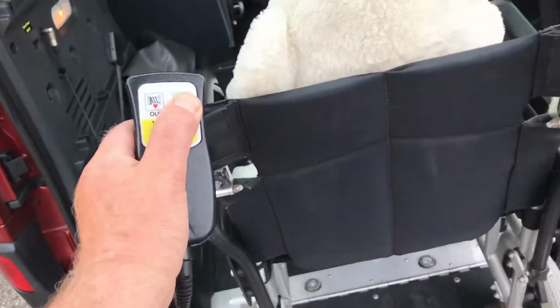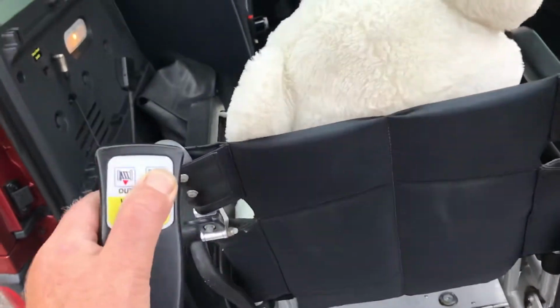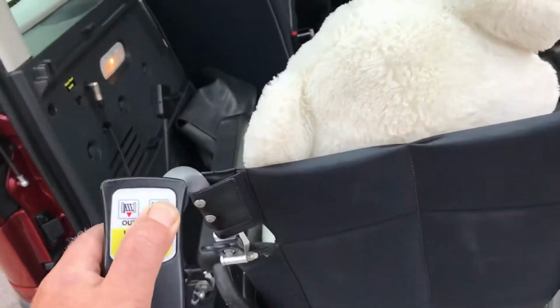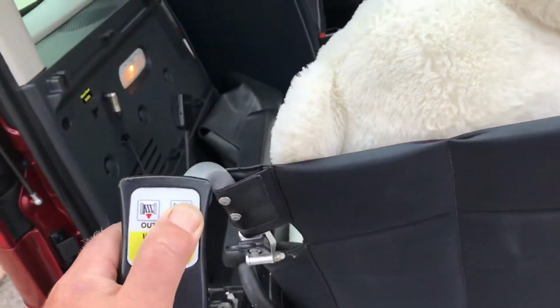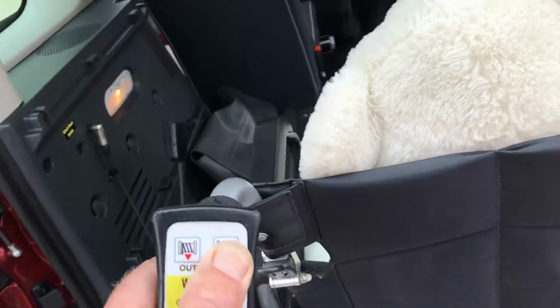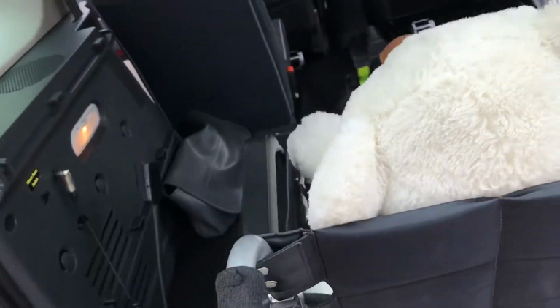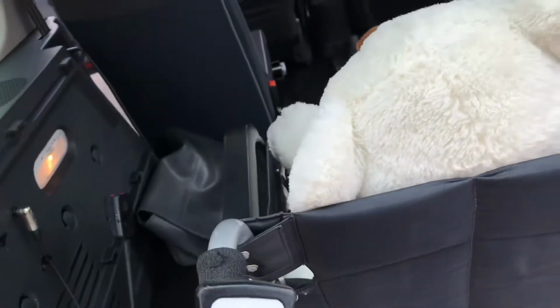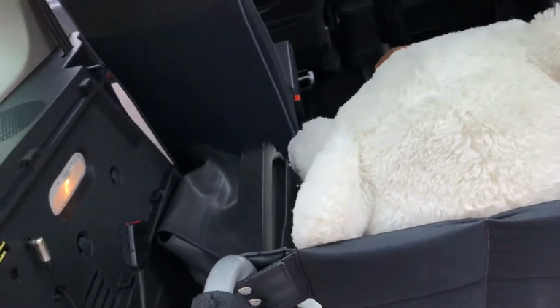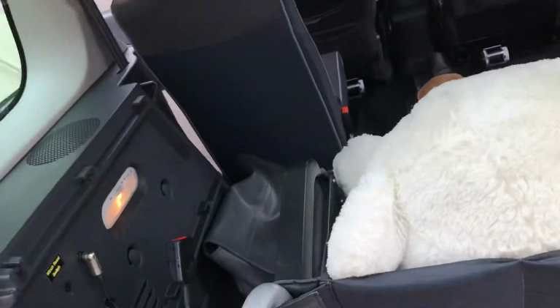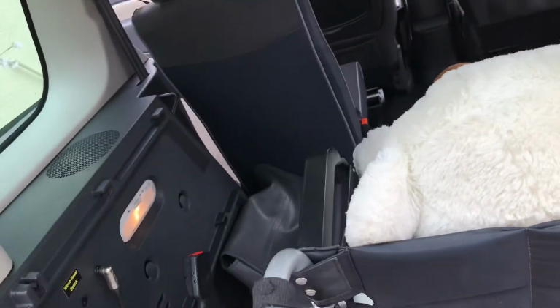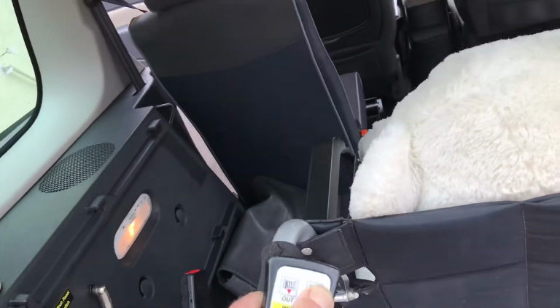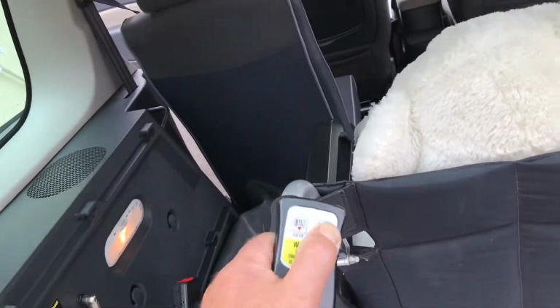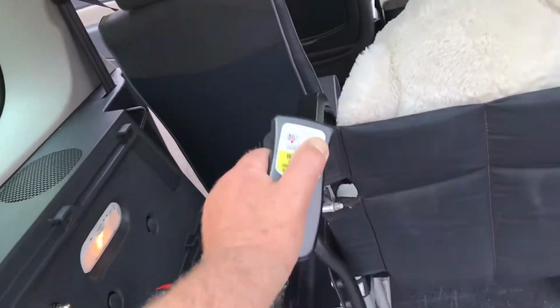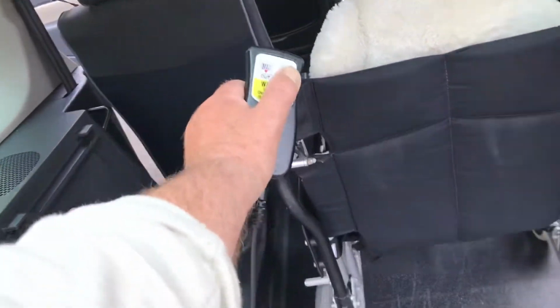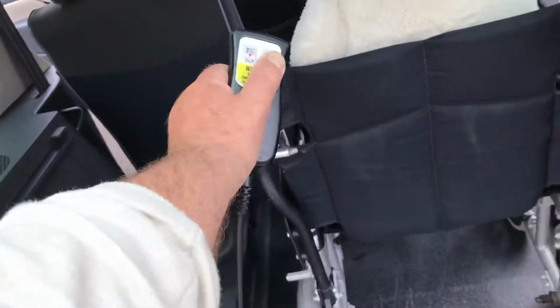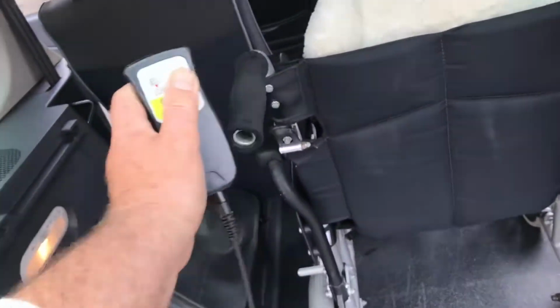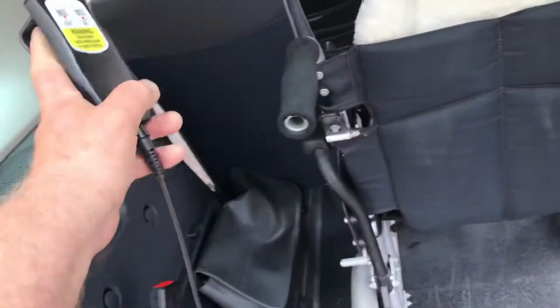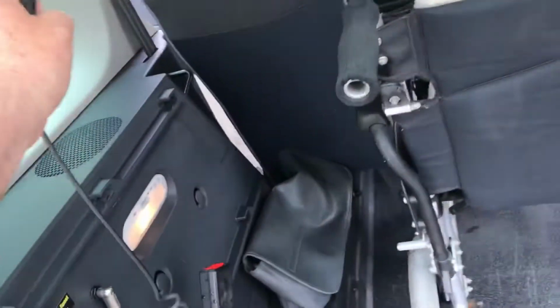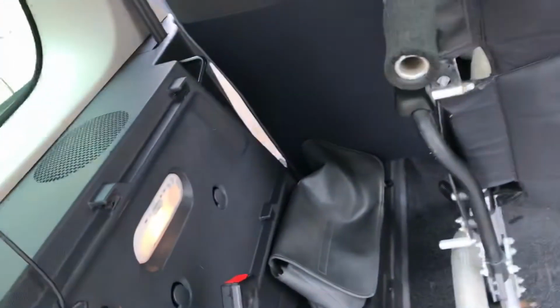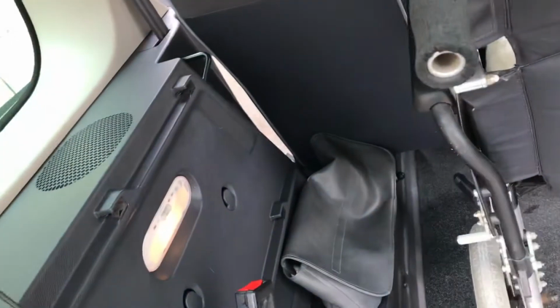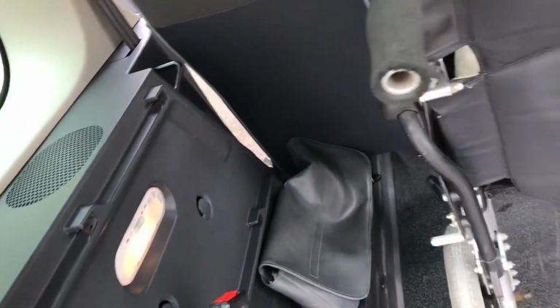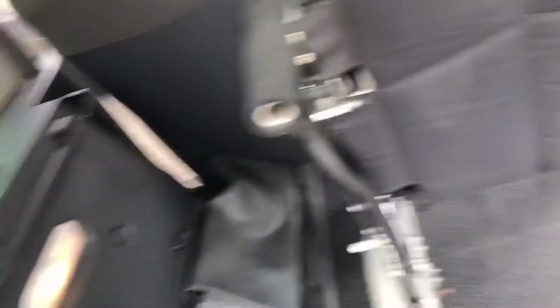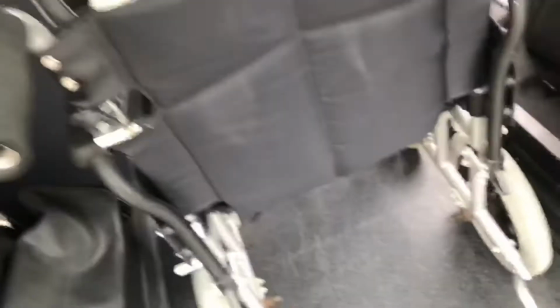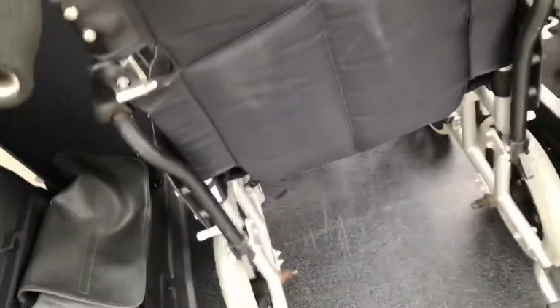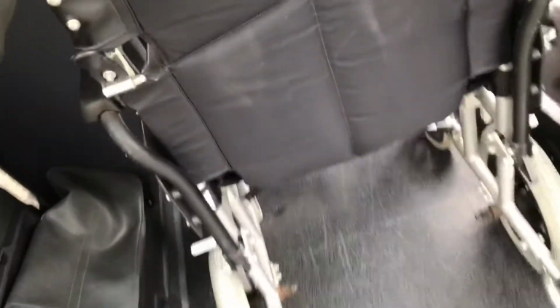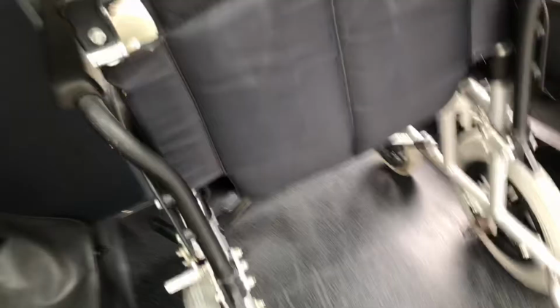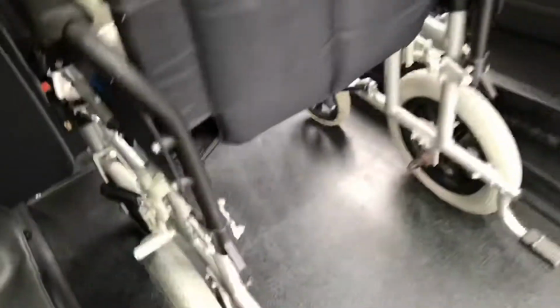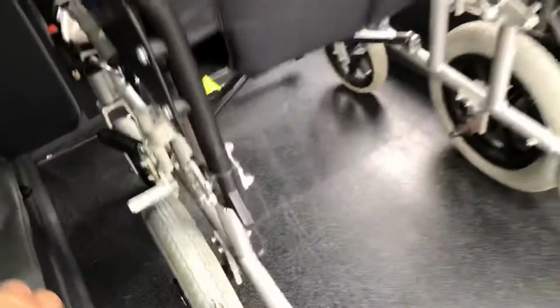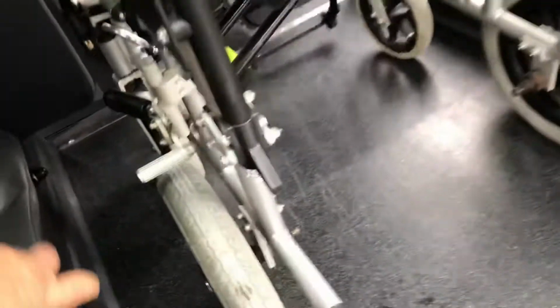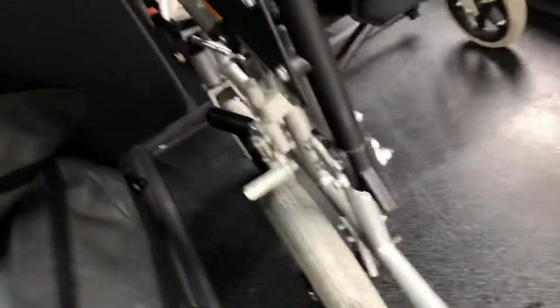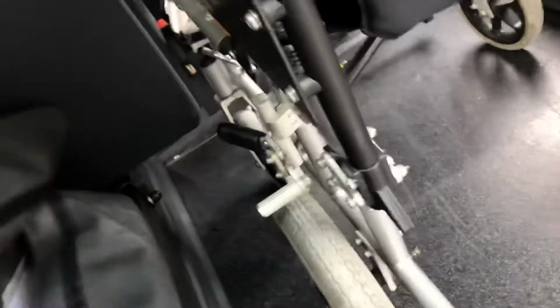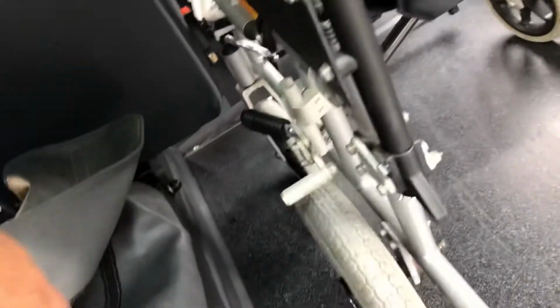Nothing happens too quickly. There we are, we're in. It really is a one-minute job once you get the hang of it.